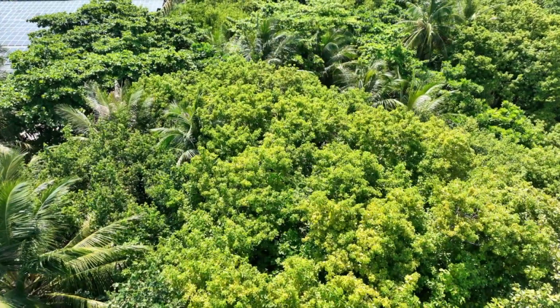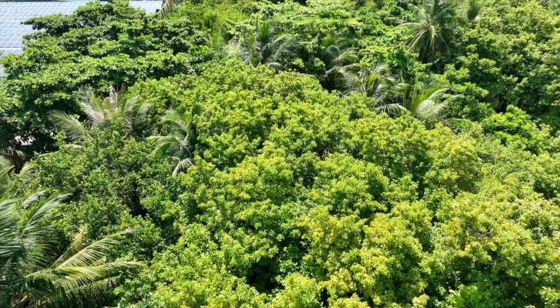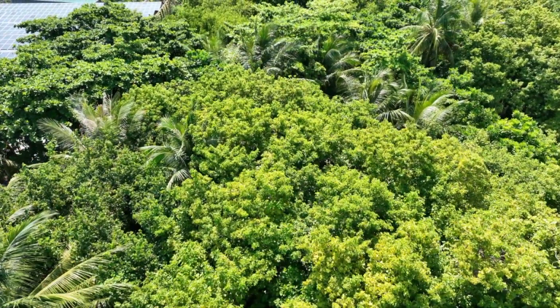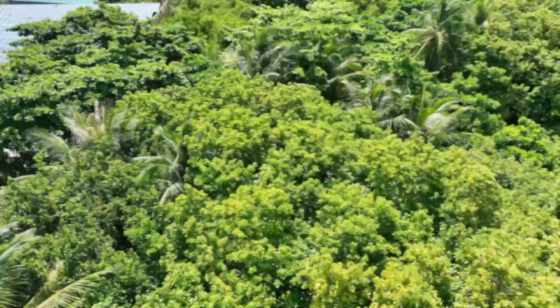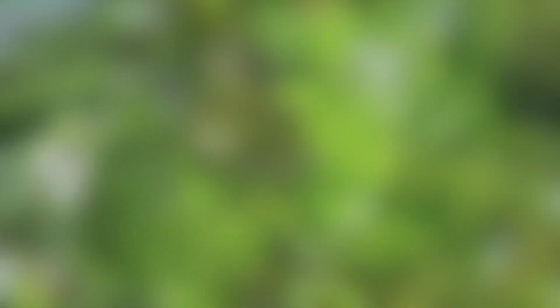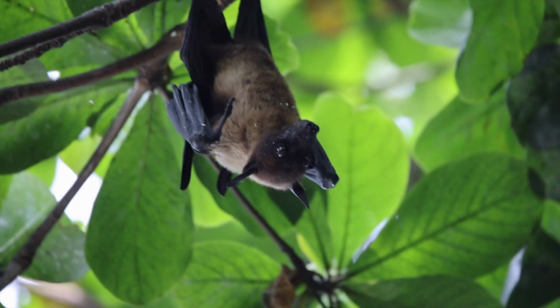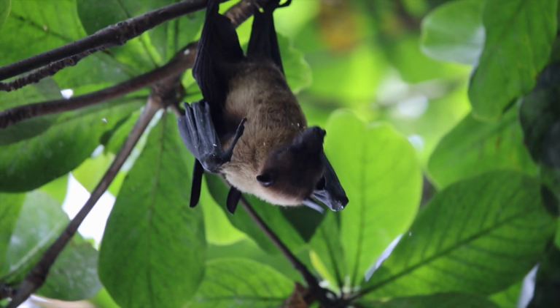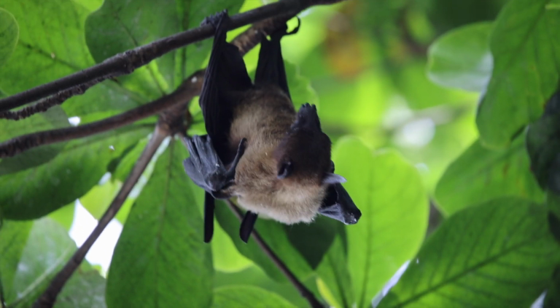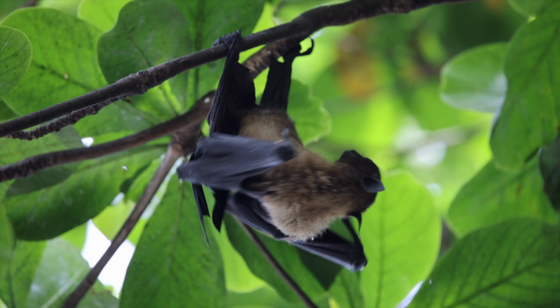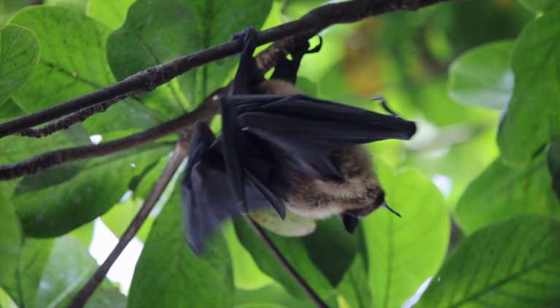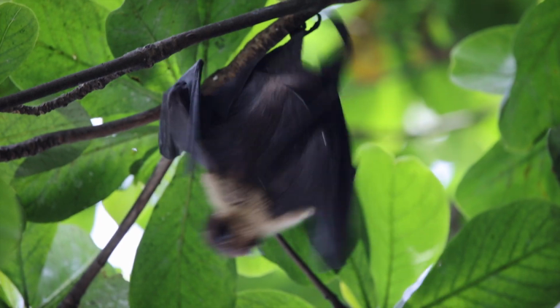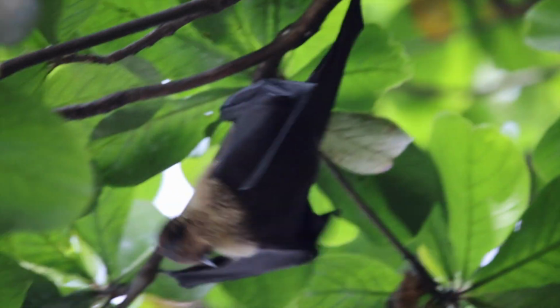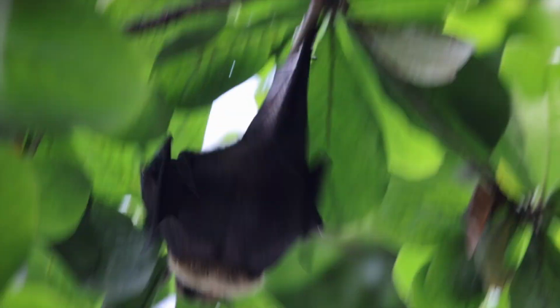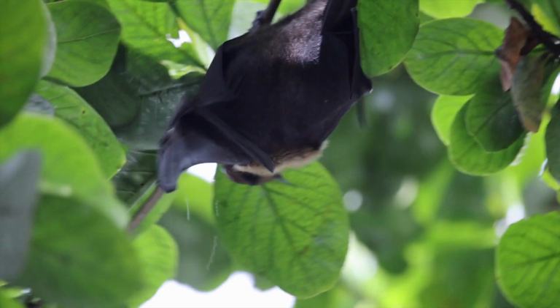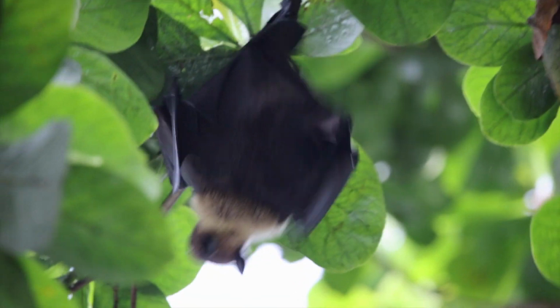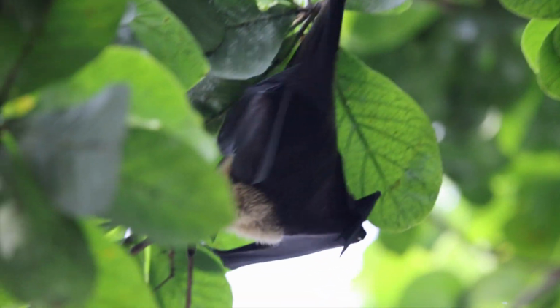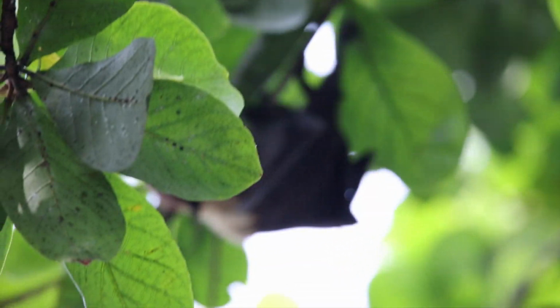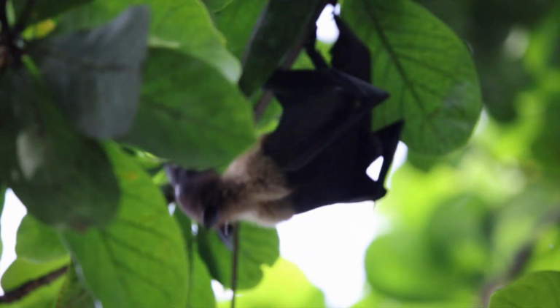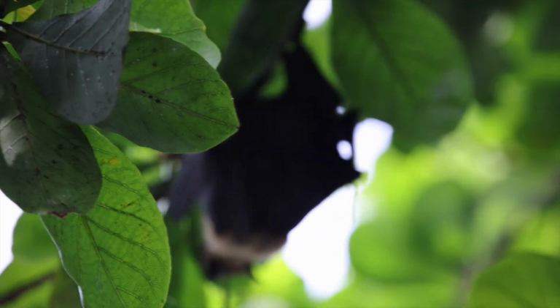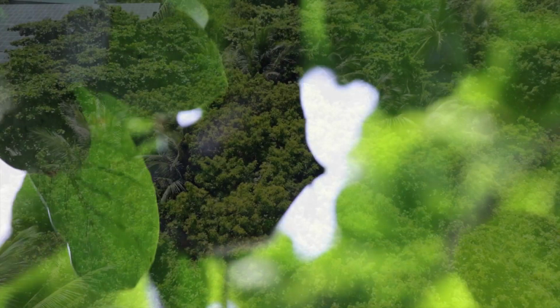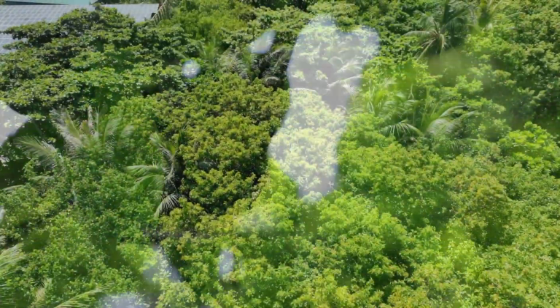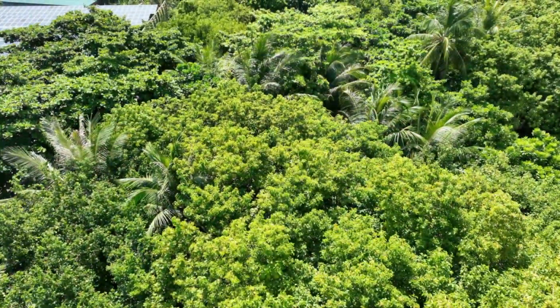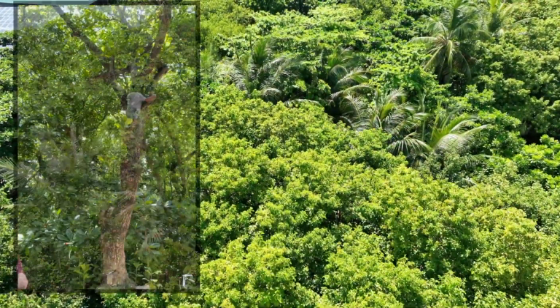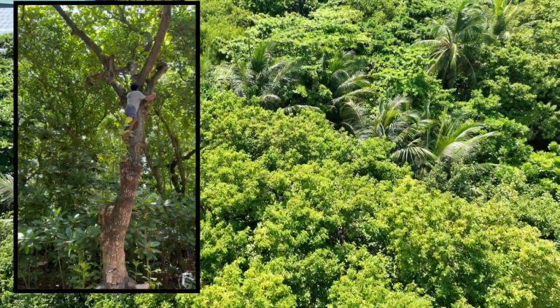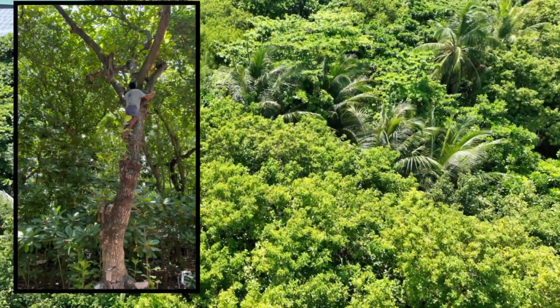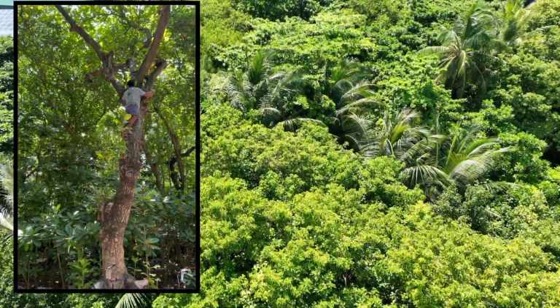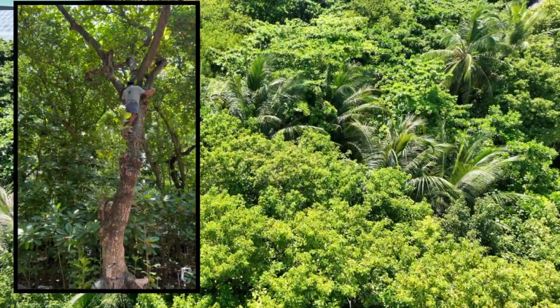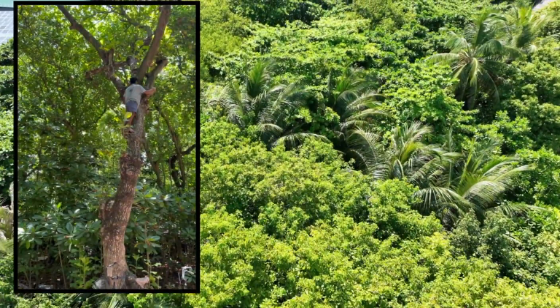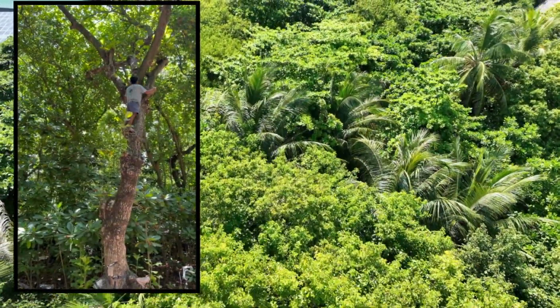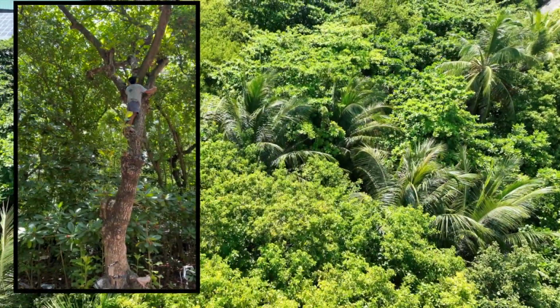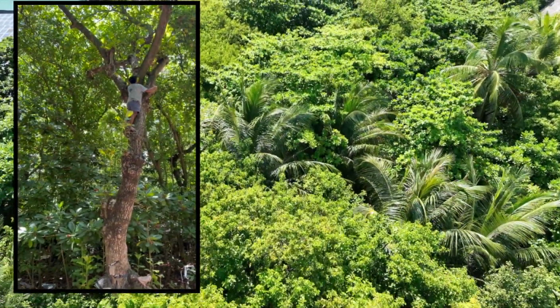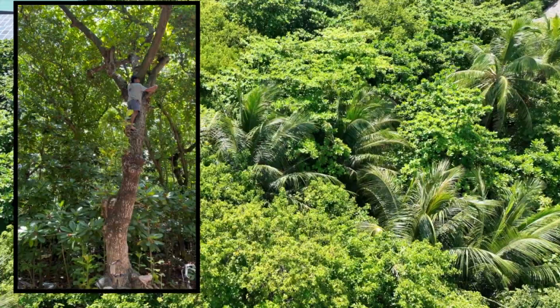One of the primary shade plants is the Indian almond tree, Terminalia catapa. With broad, strong leaves and its ability to thrive in sandy soils, this tree is one of the most important plants on the islands.